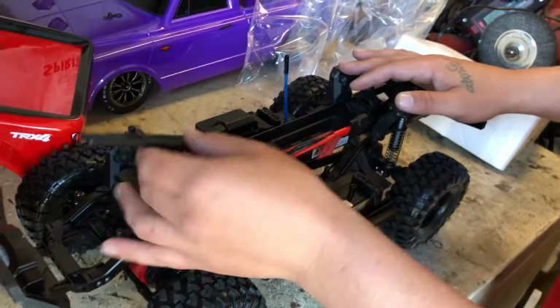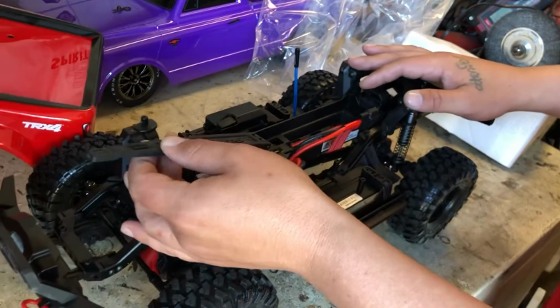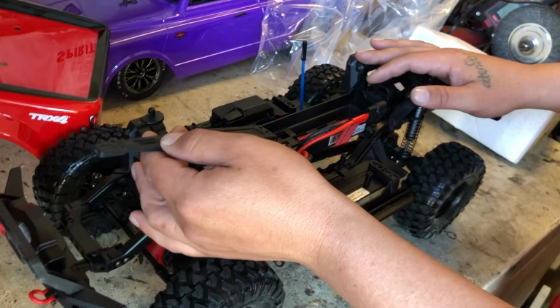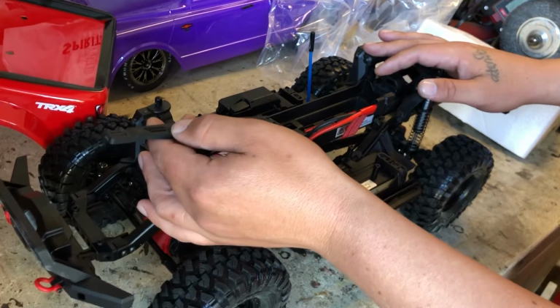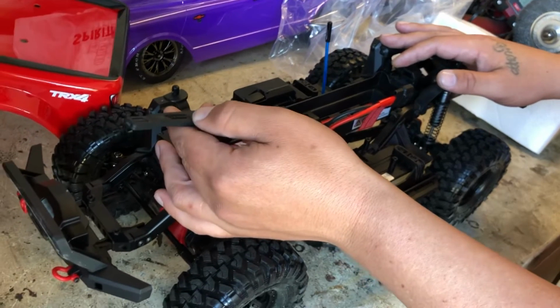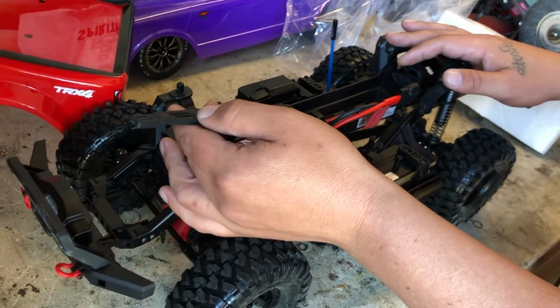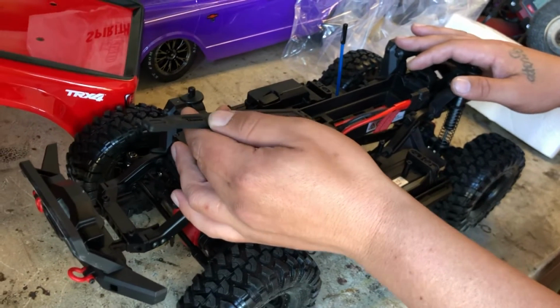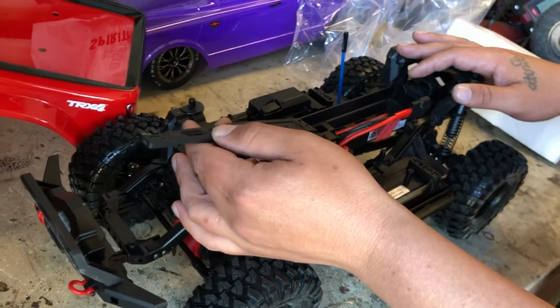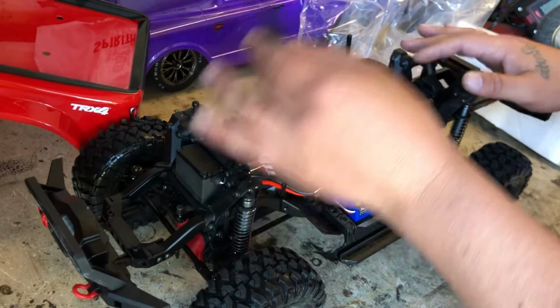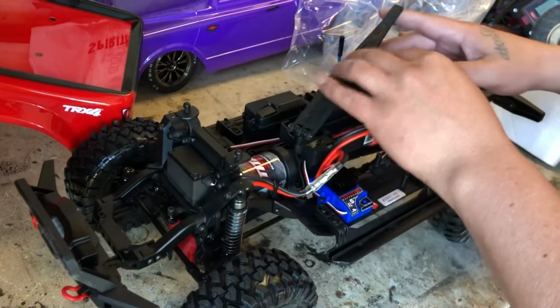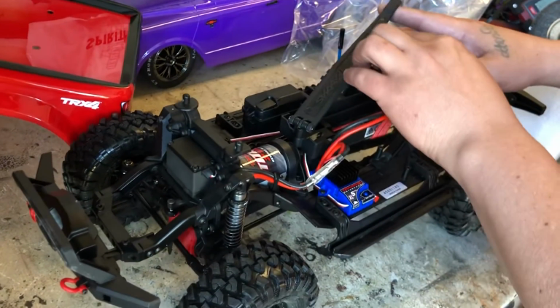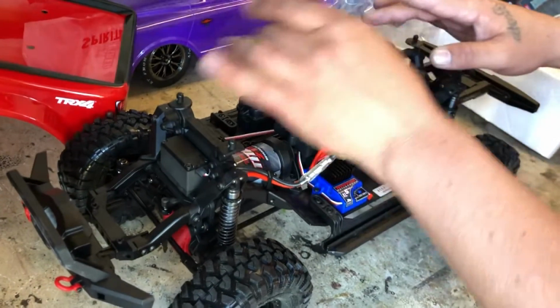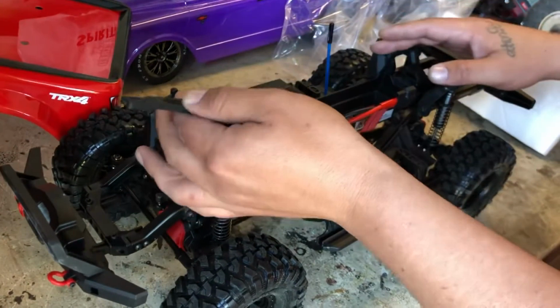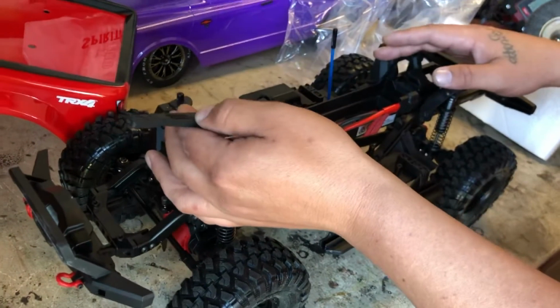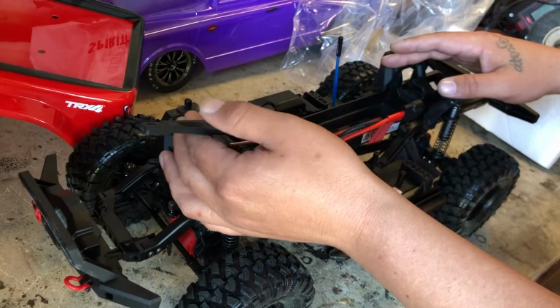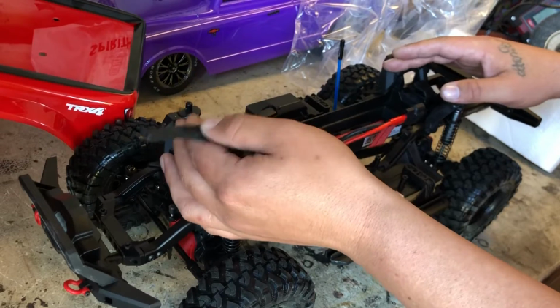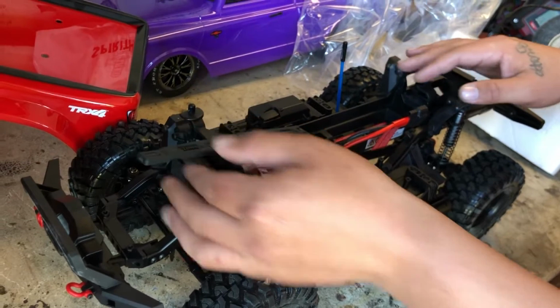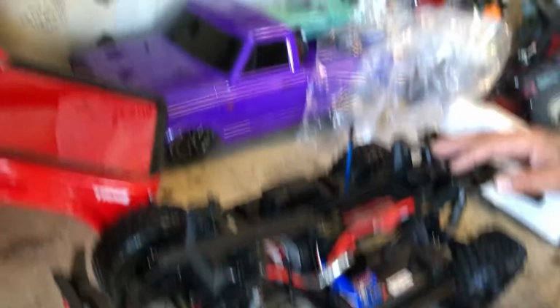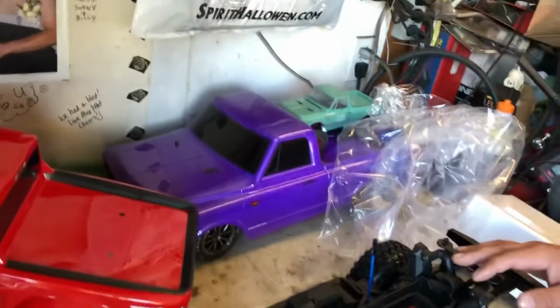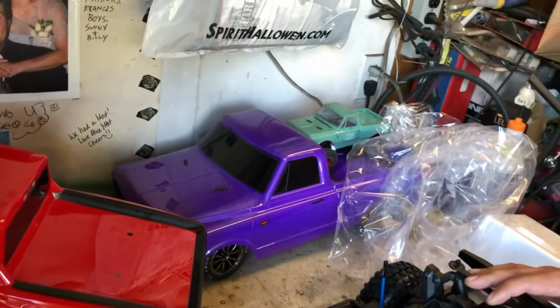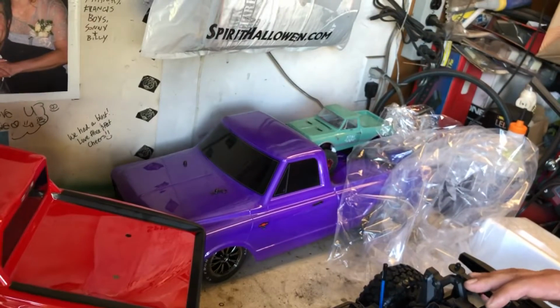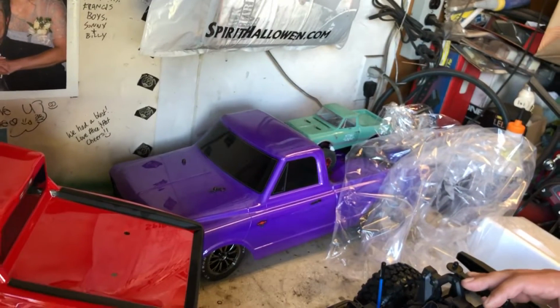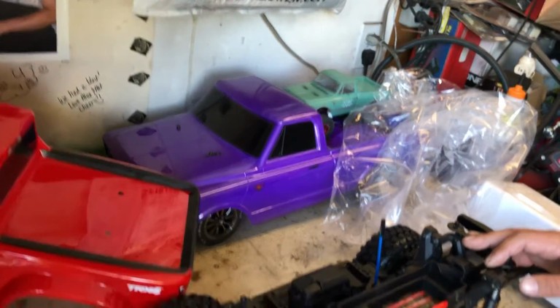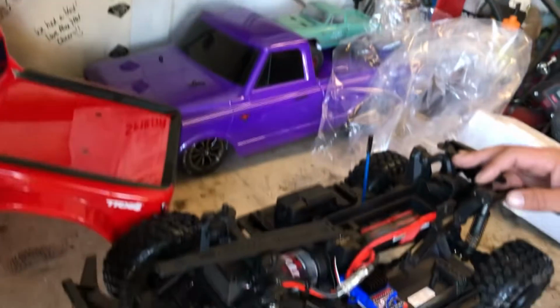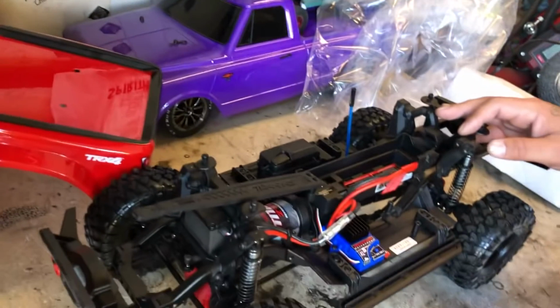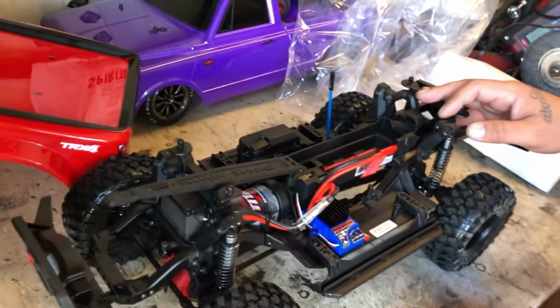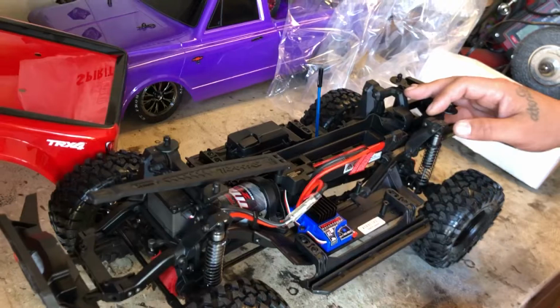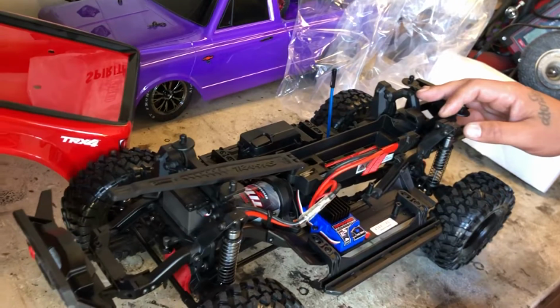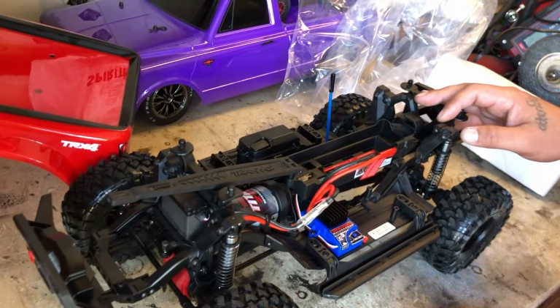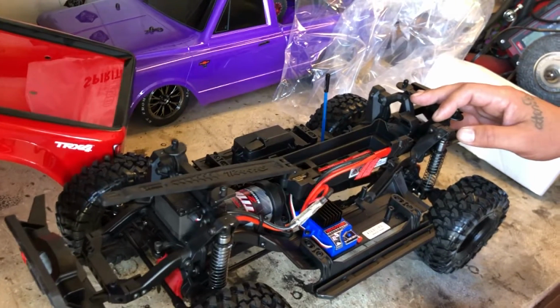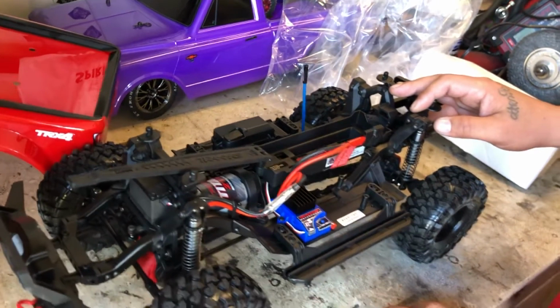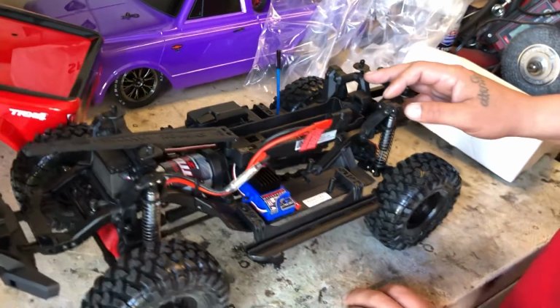Oh nice - you can flip these too for larger packs, so you've got a 23 and a 26 mil option. That's how the Drag Slash is set up too - flop it for the 2S if it's smaller, or the 3S.